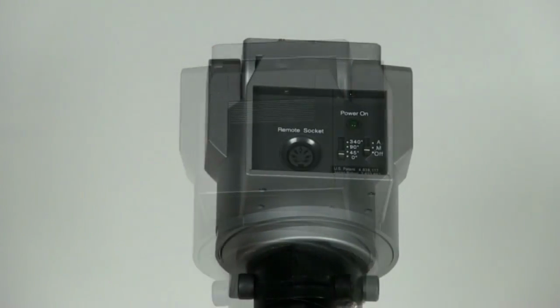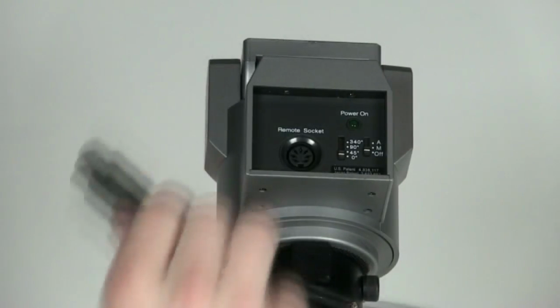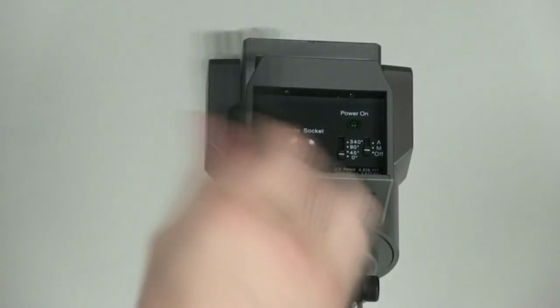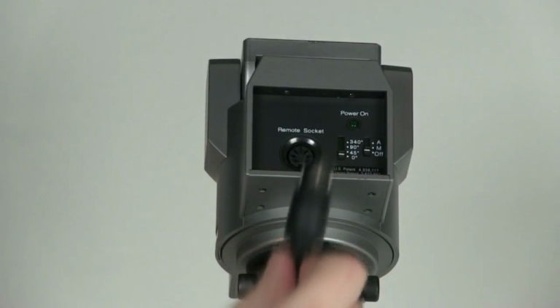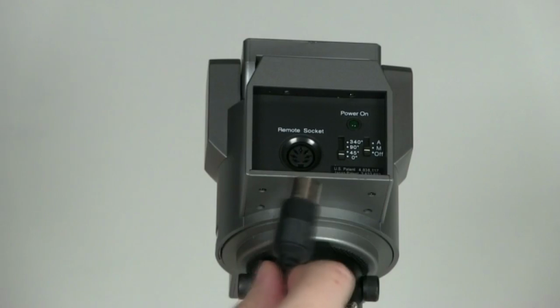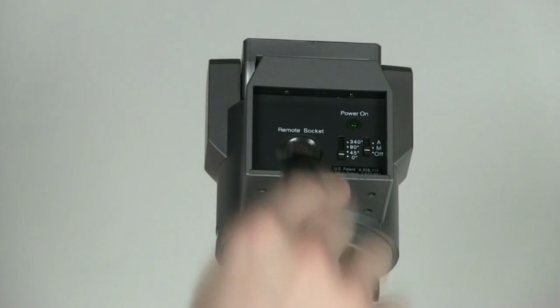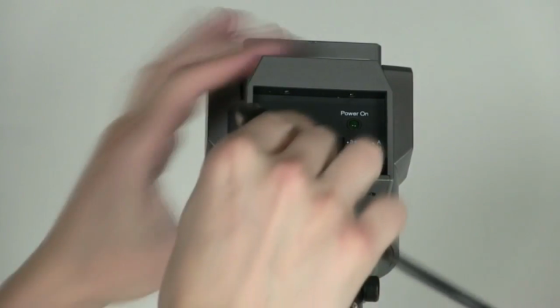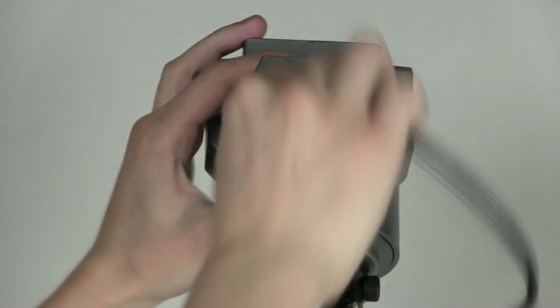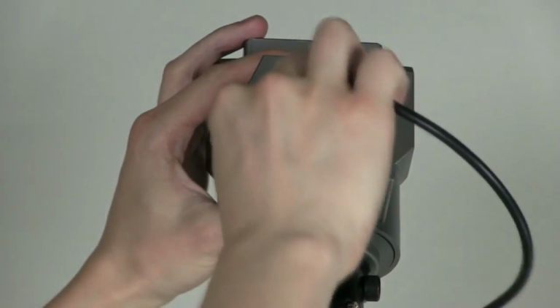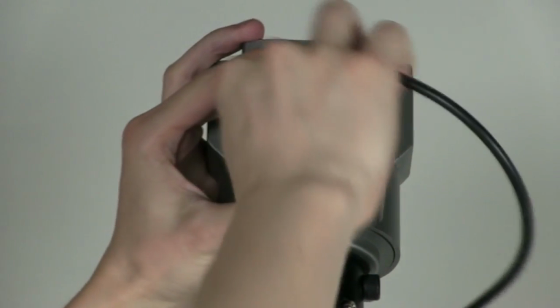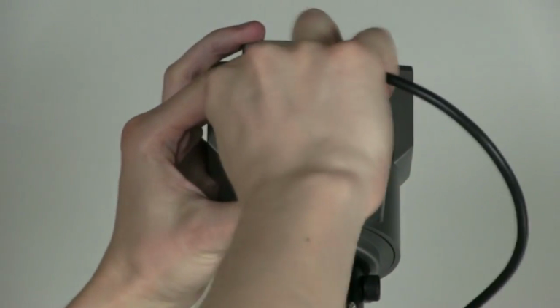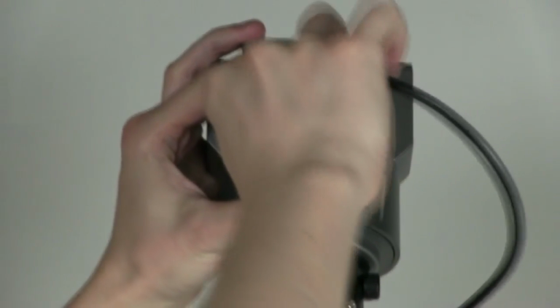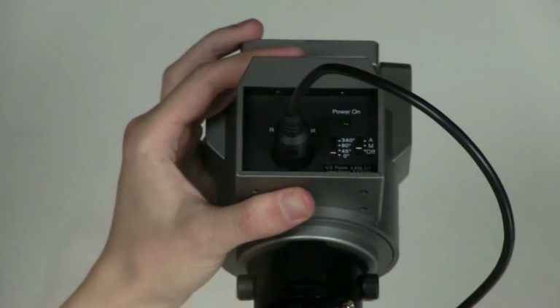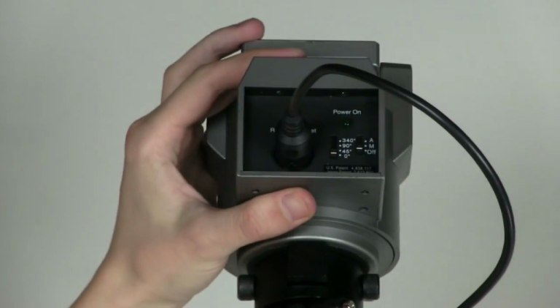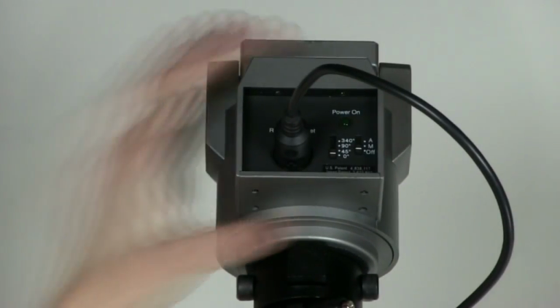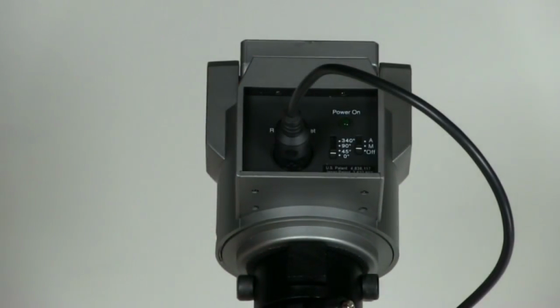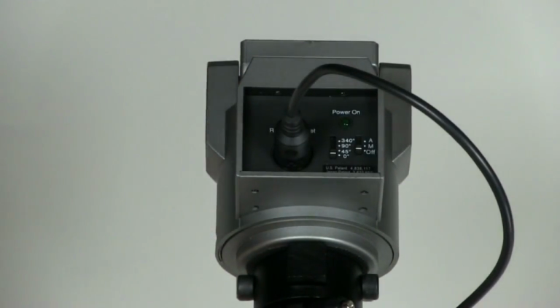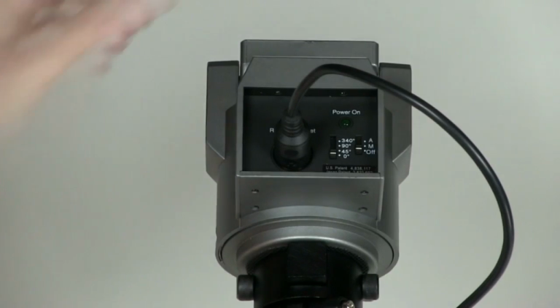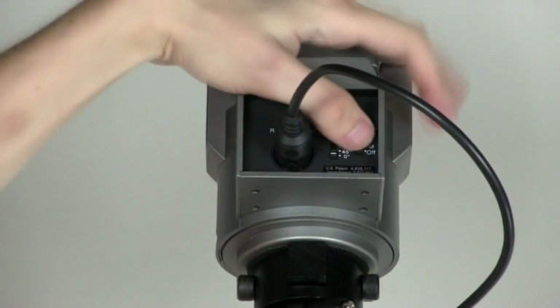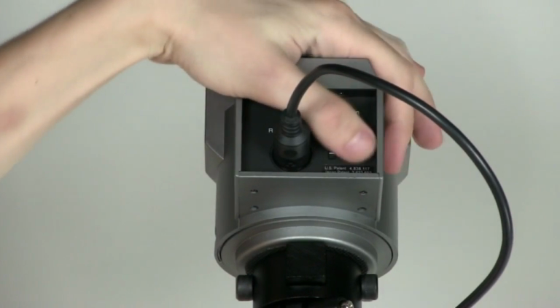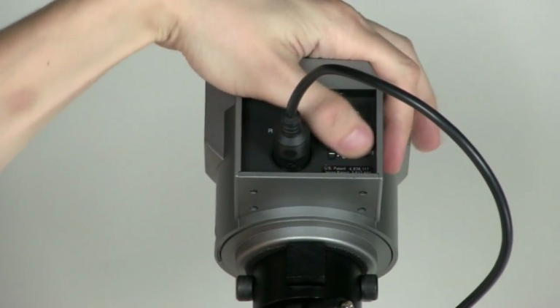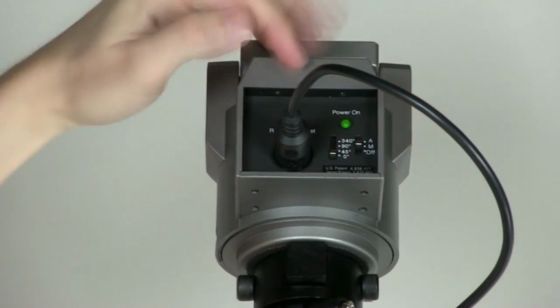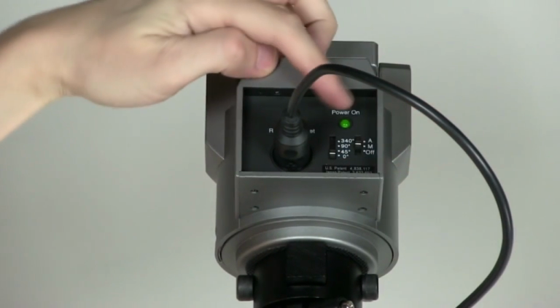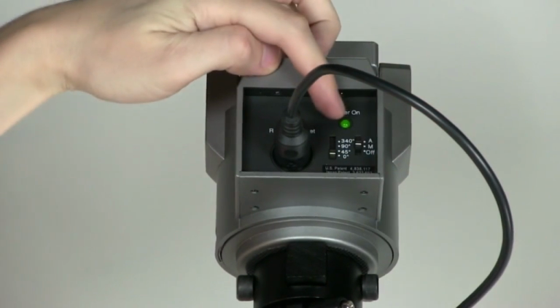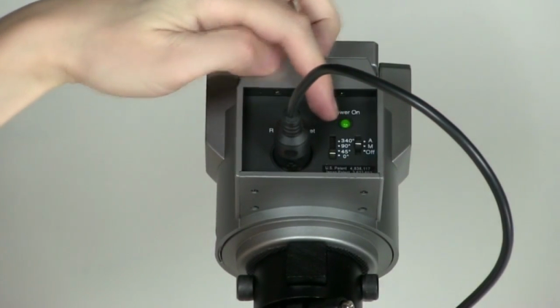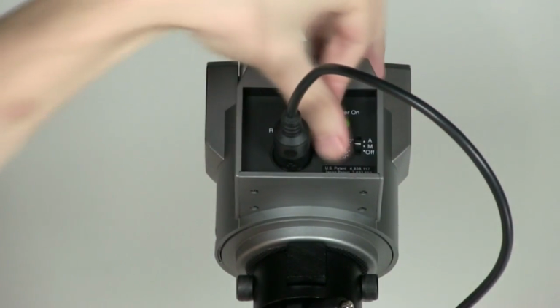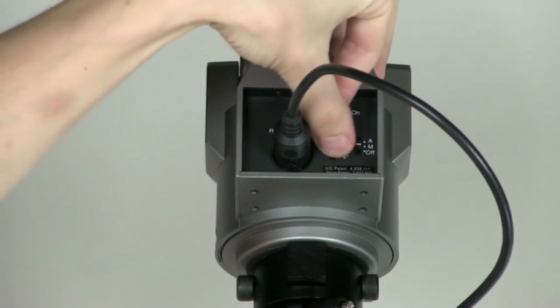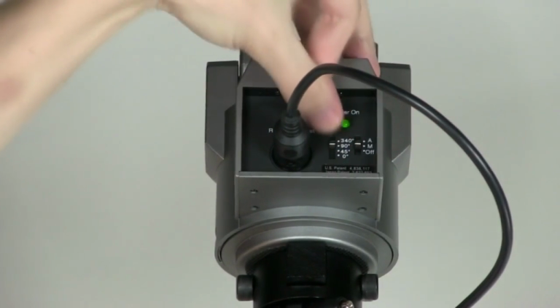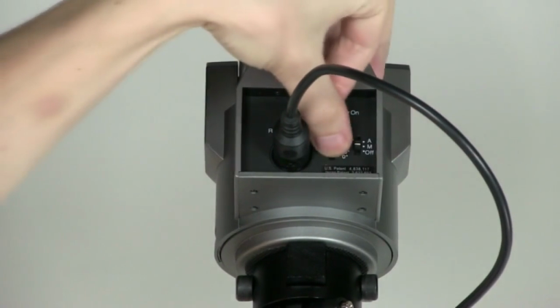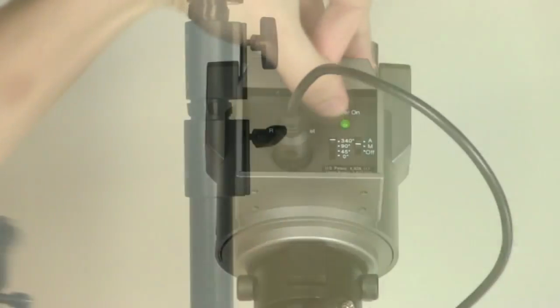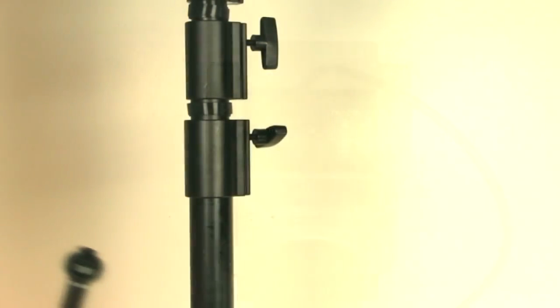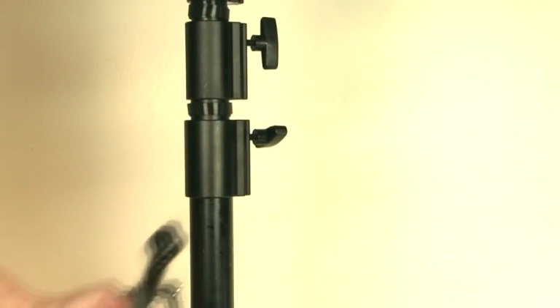From your cable bundle, find the cable shown here and plug it into the back of the motor. When turning the motor on, switch the power button to M for manual, and then switch the rotation to 90 or 360 degrees.